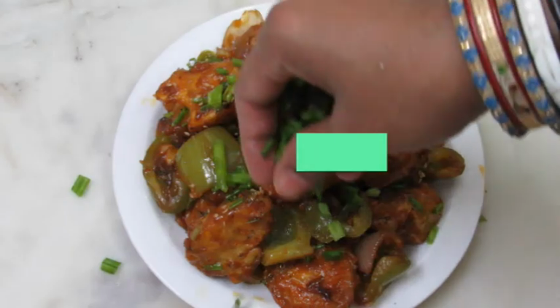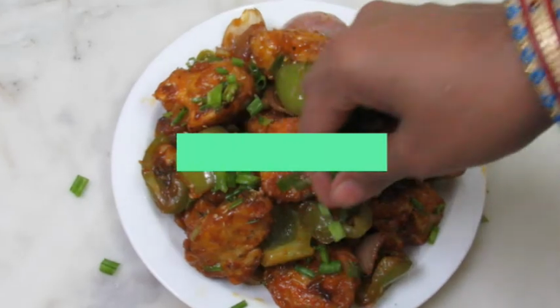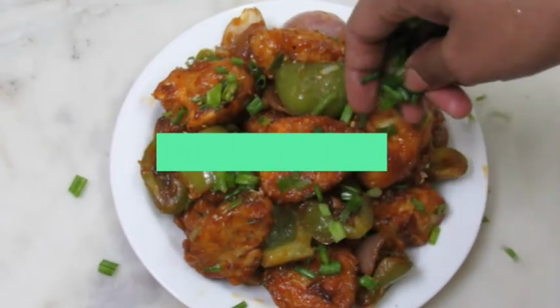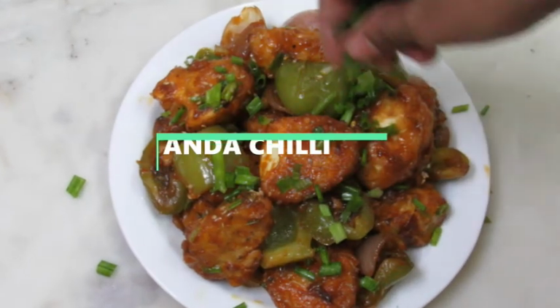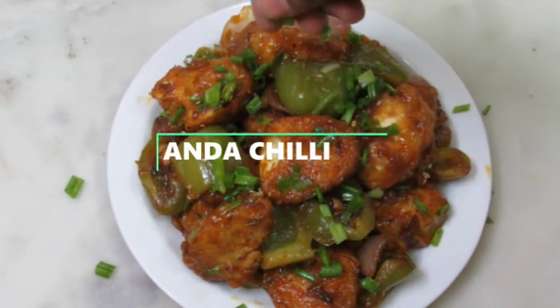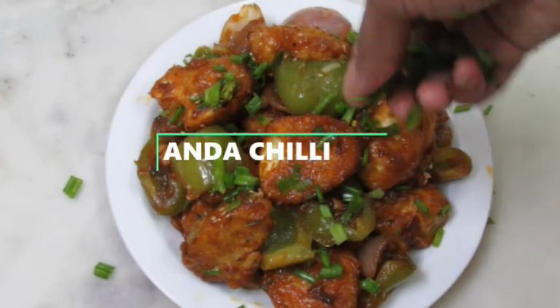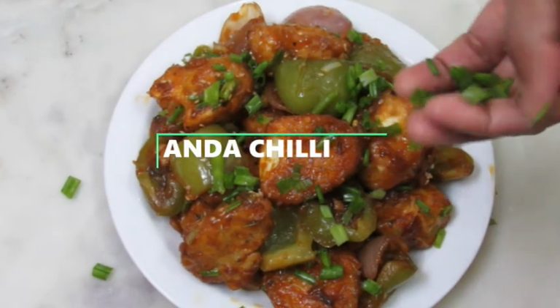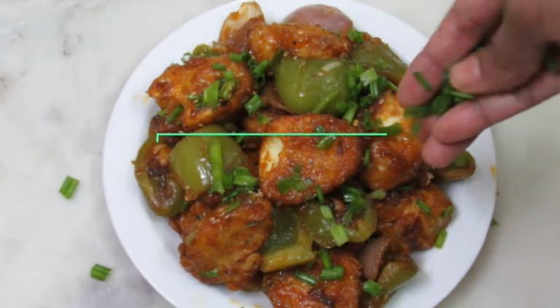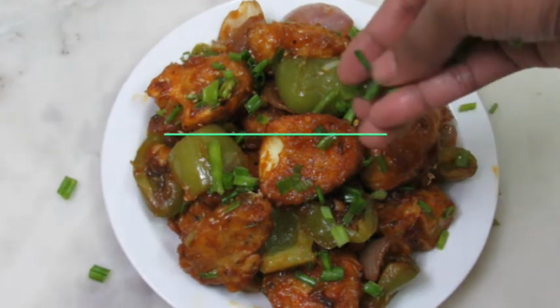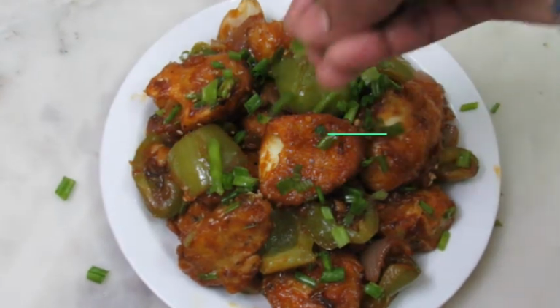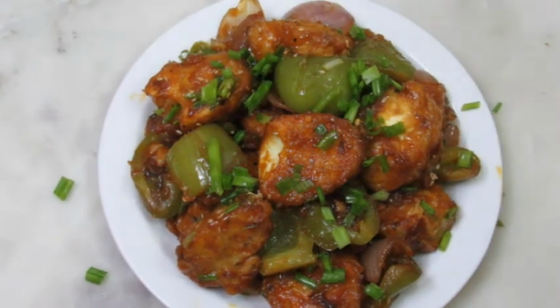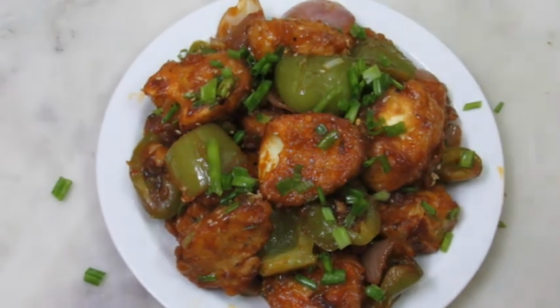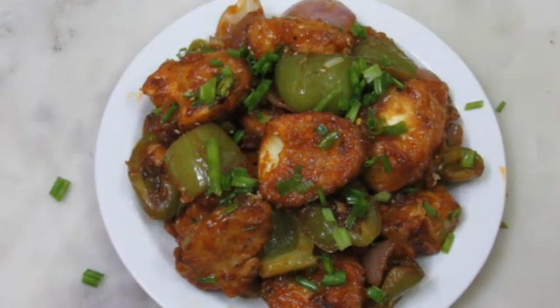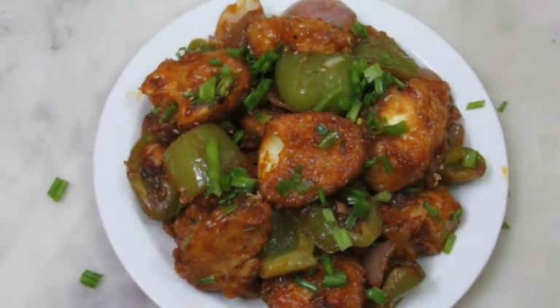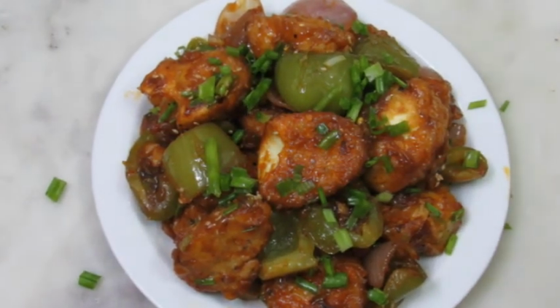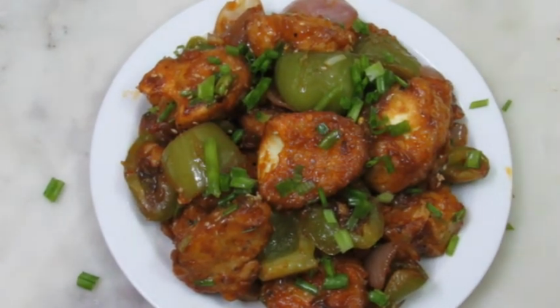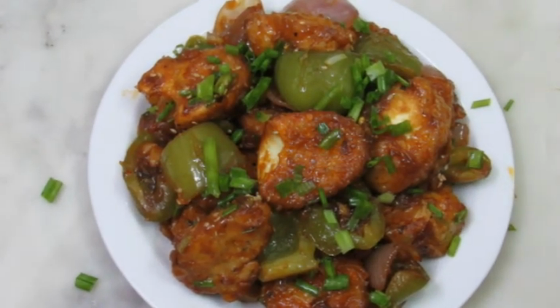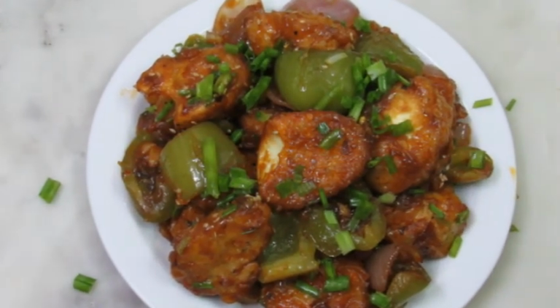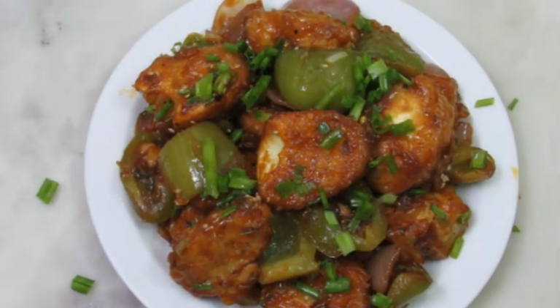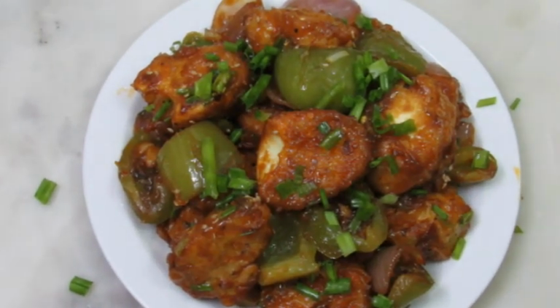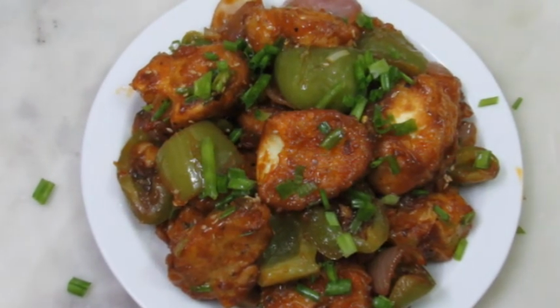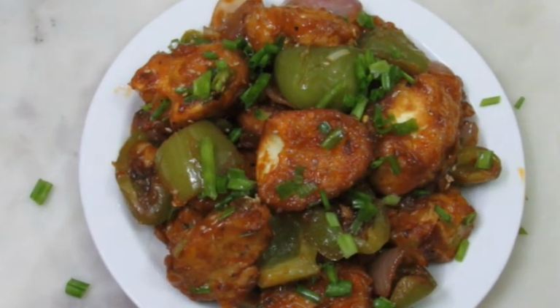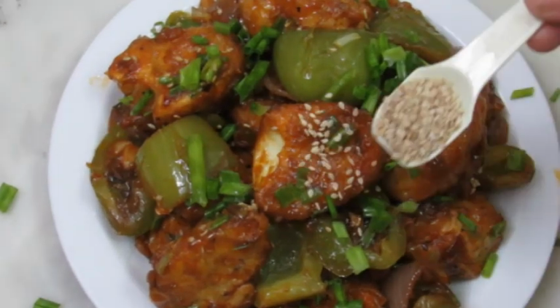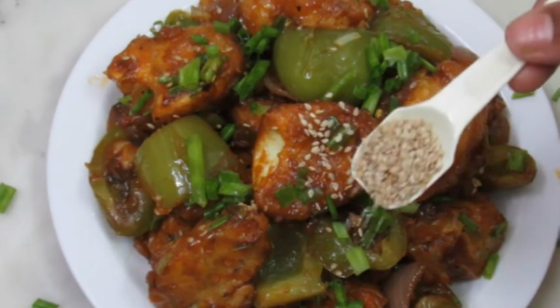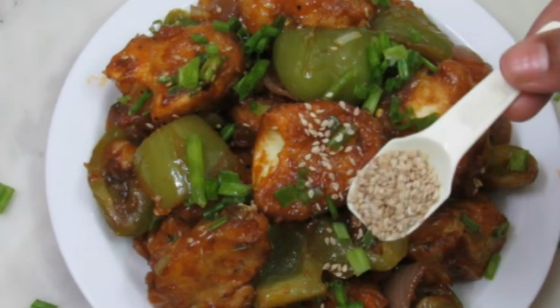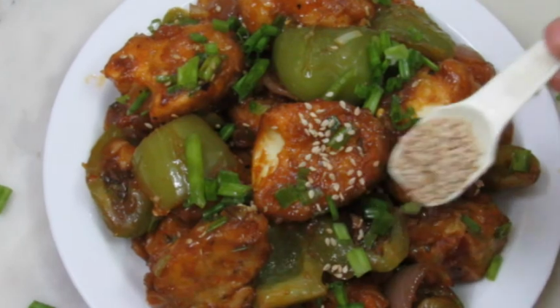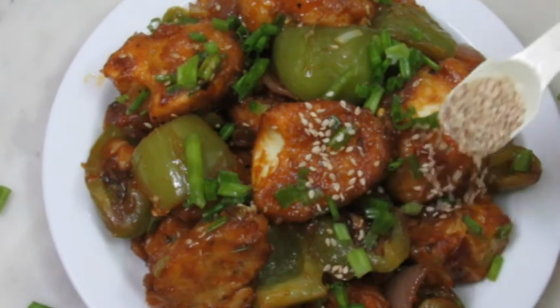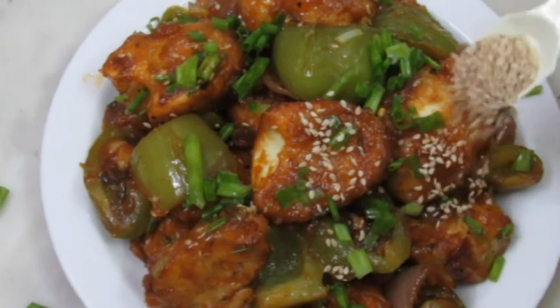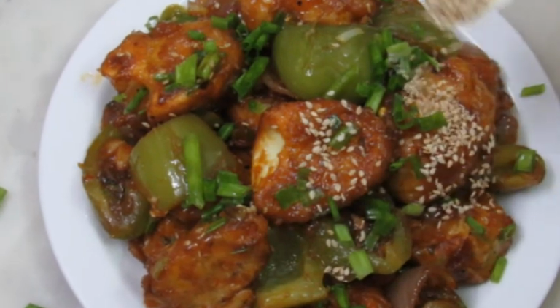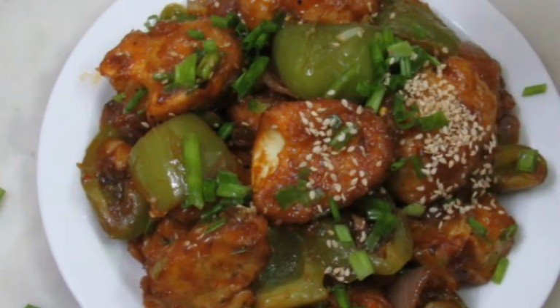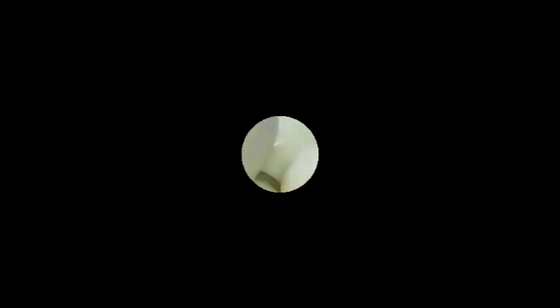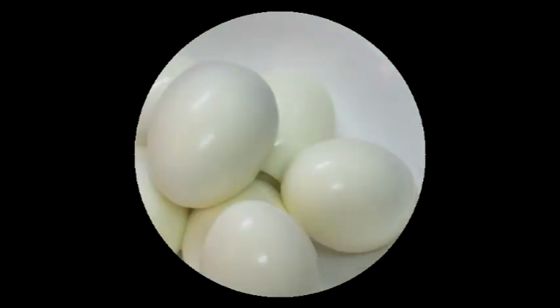Namaskar! We are very happy to have a good day. I am going to make a video on my channel and go through this recipe.